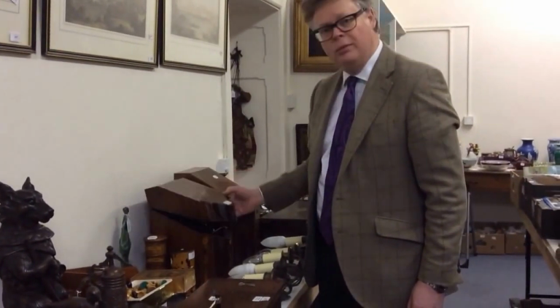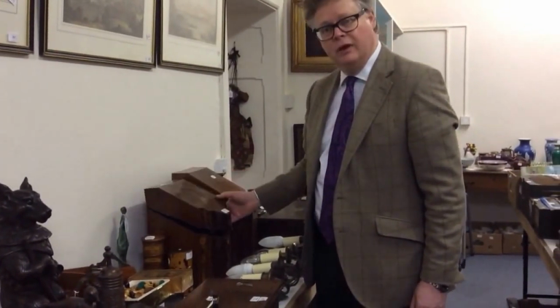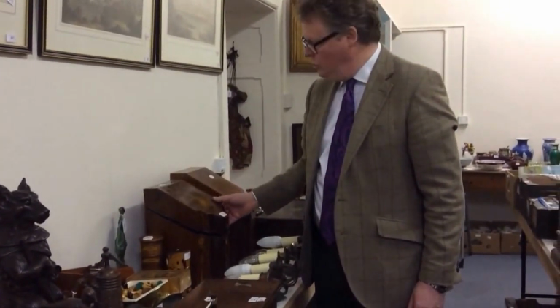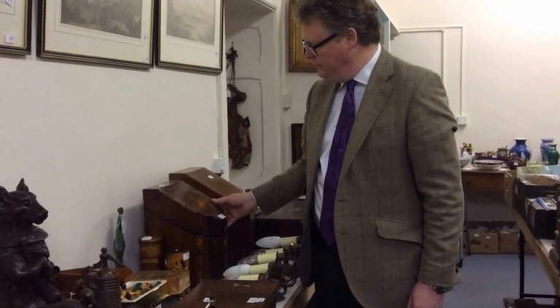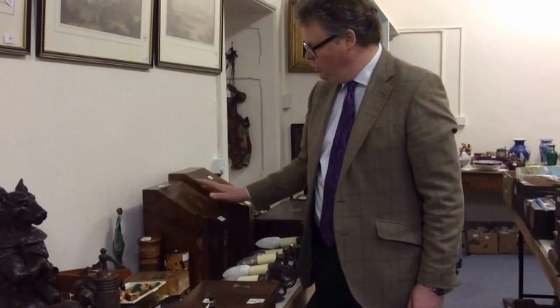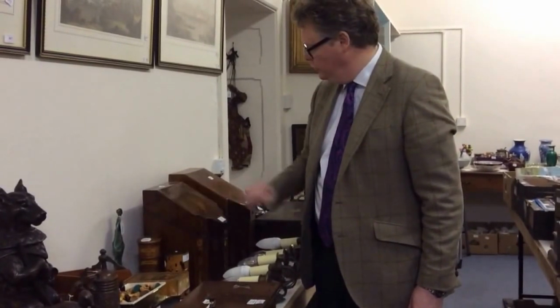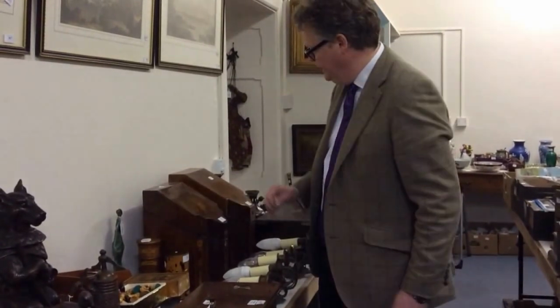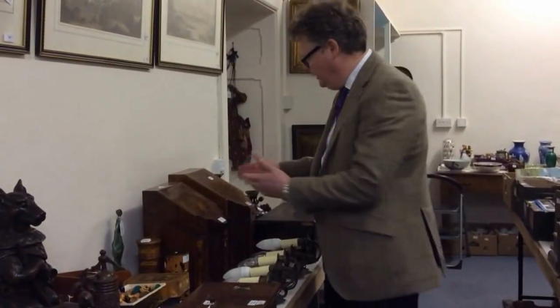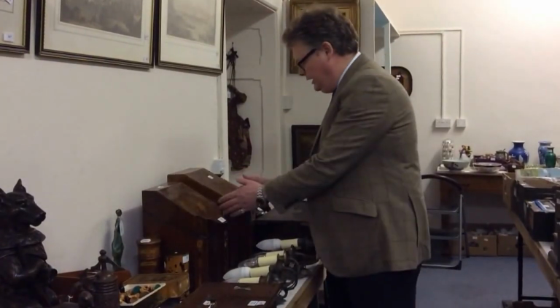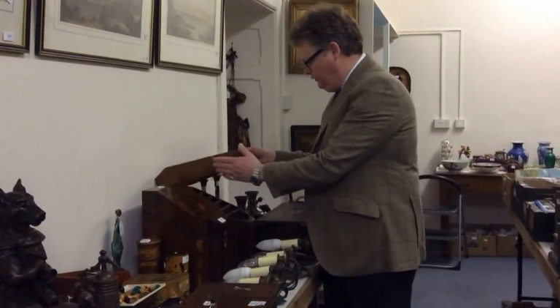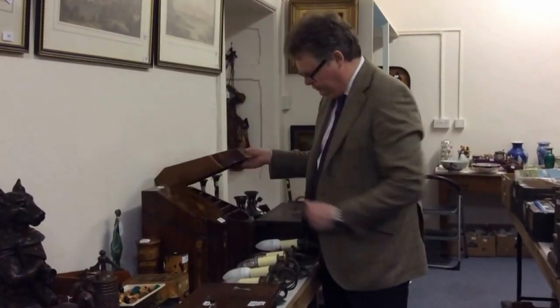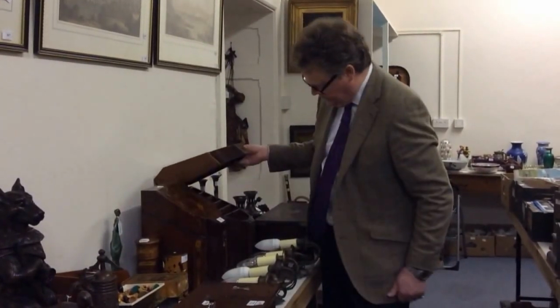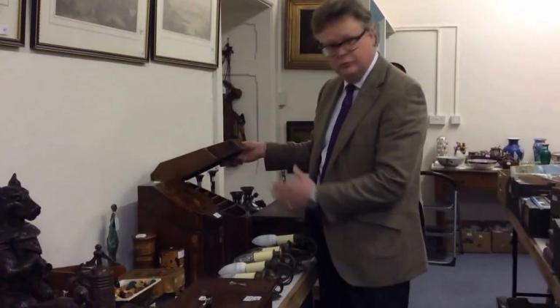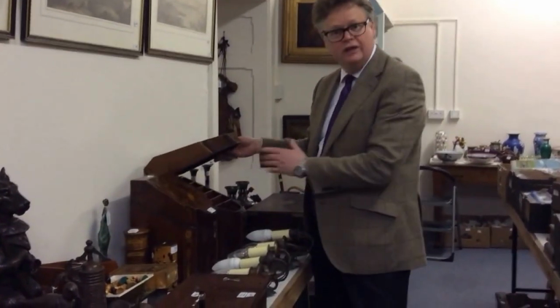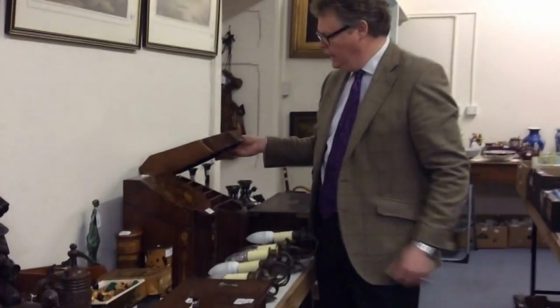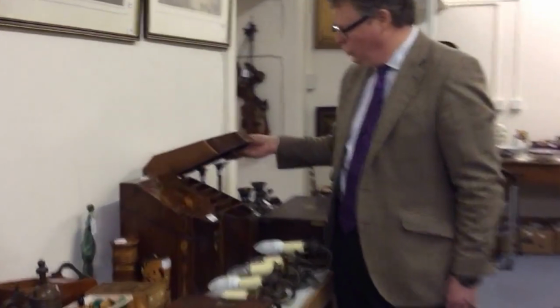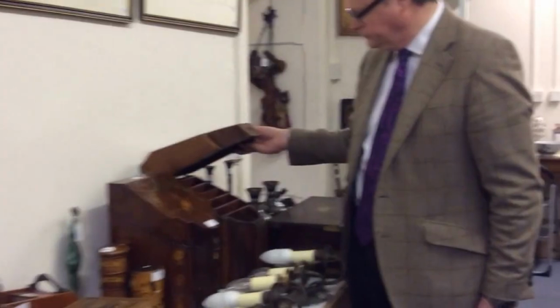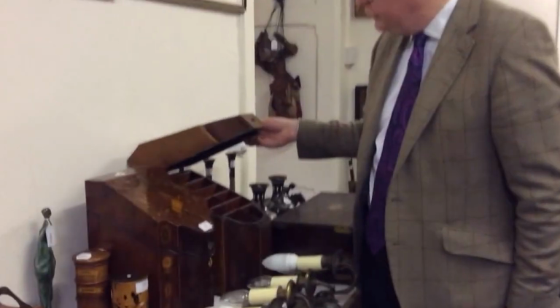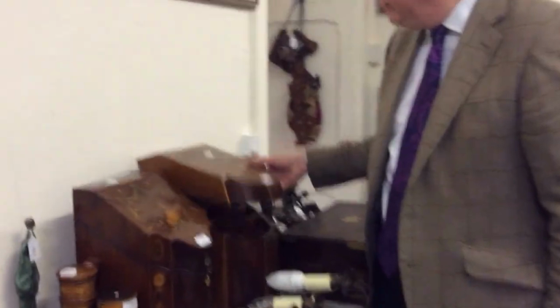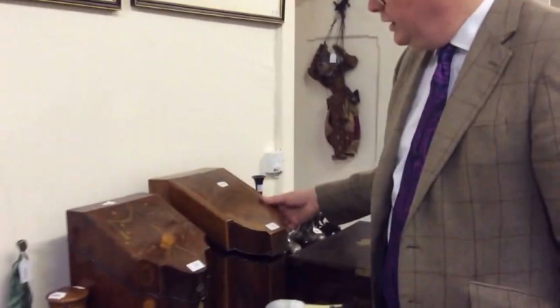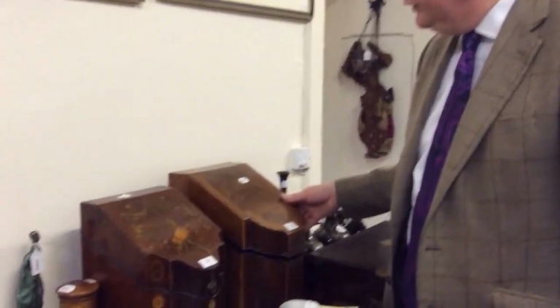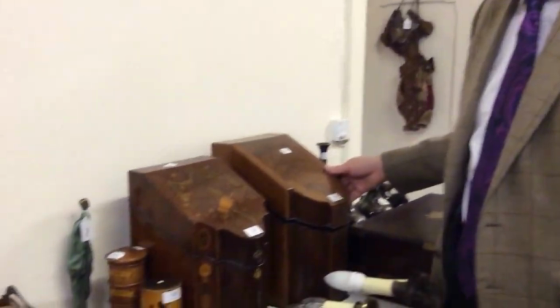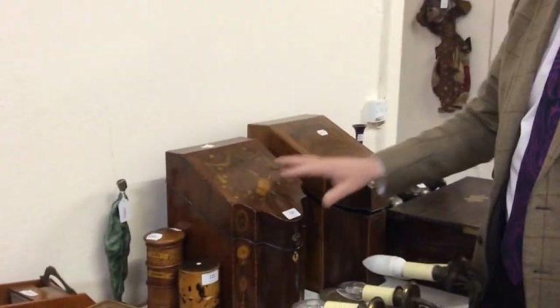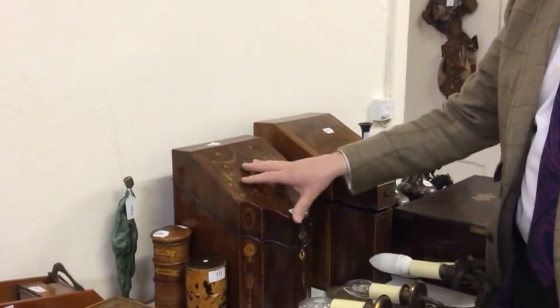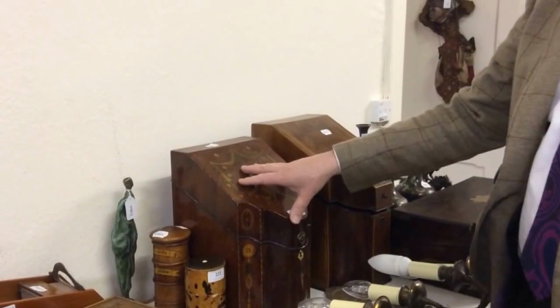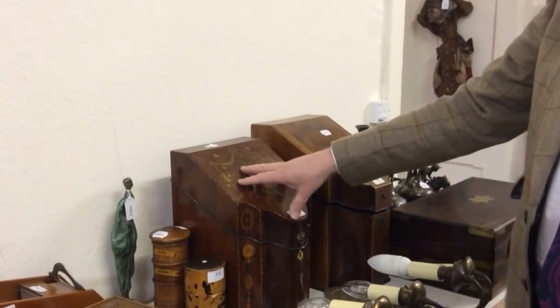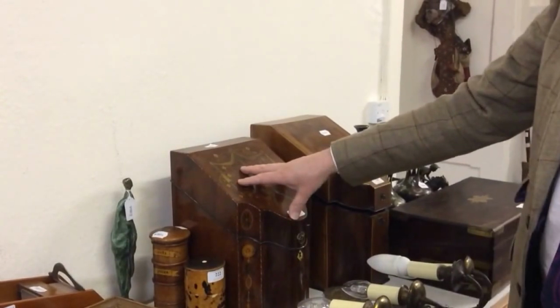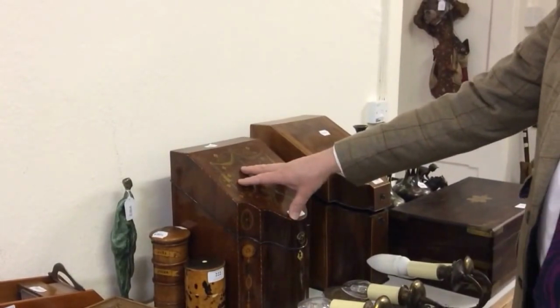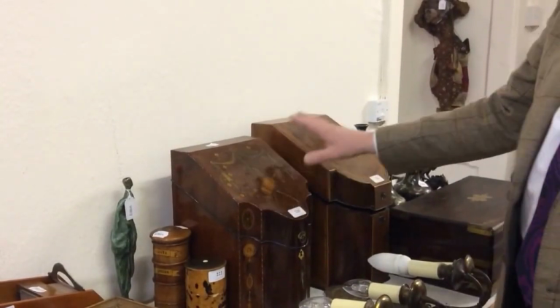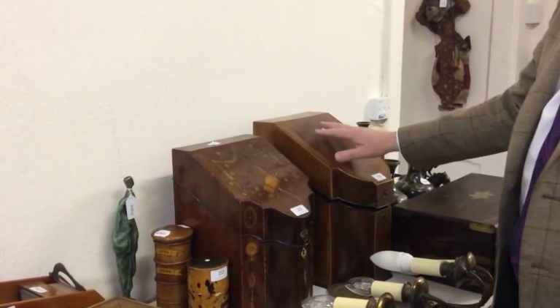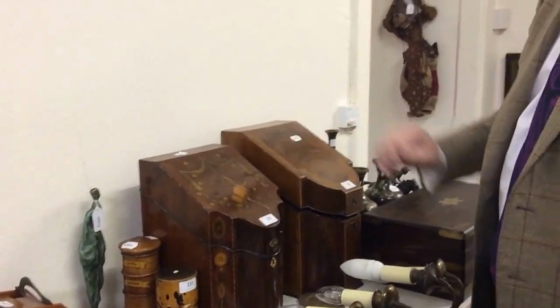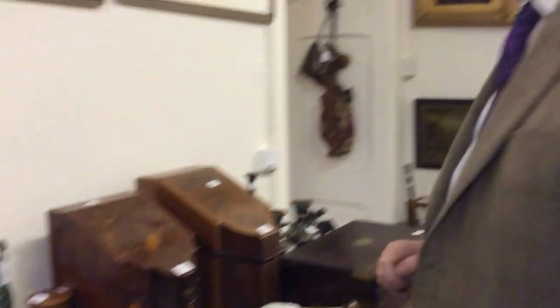In some ways more useful. And we've got another one here which has just been changed for stationery. For a little decanter box like that, that's probably between £100 and £150 — a little bit less for this one as well.